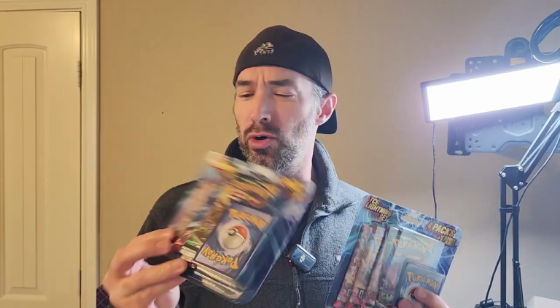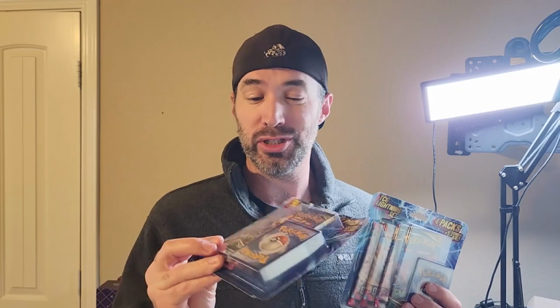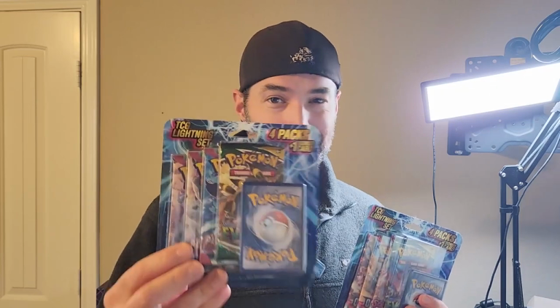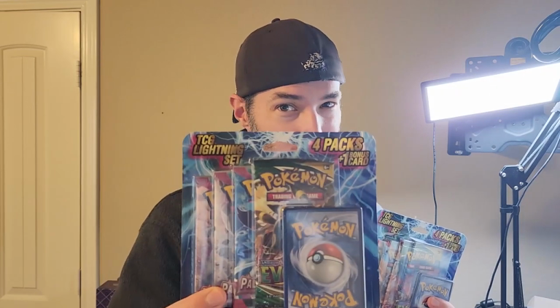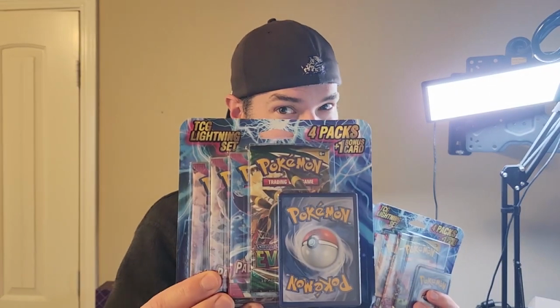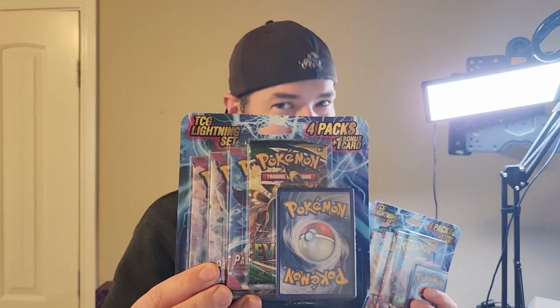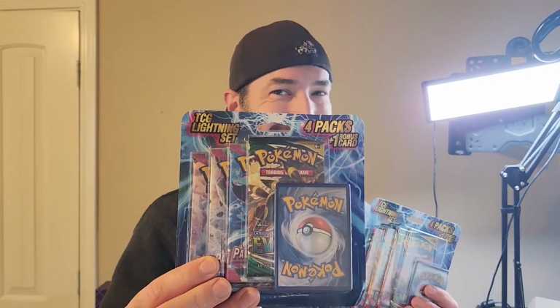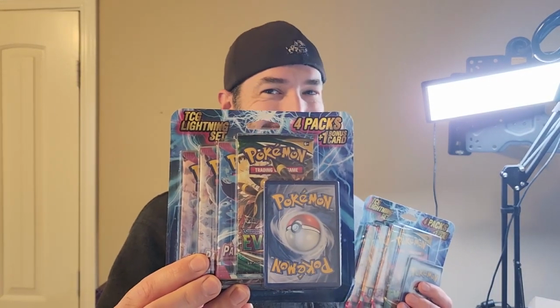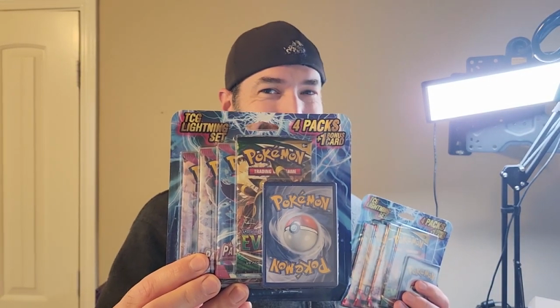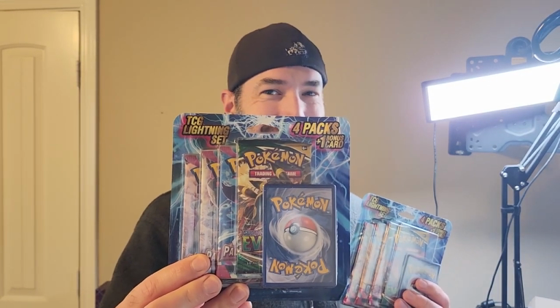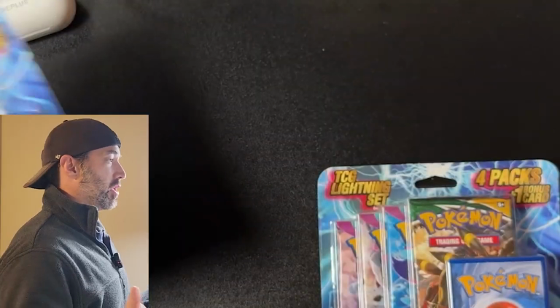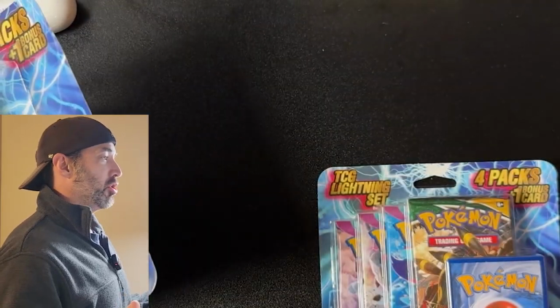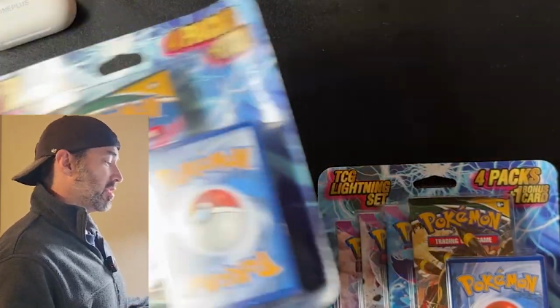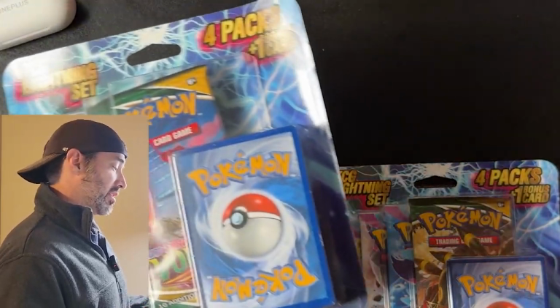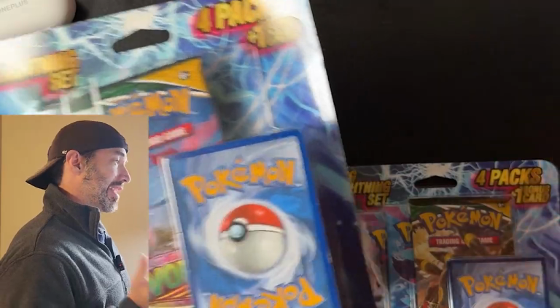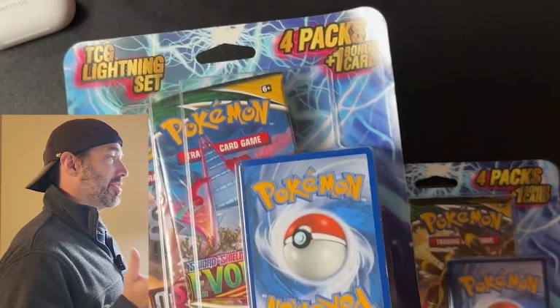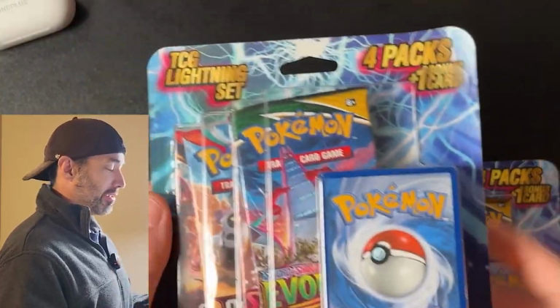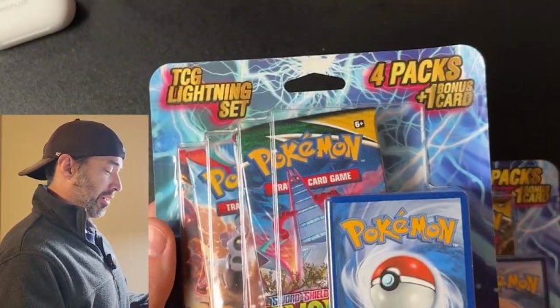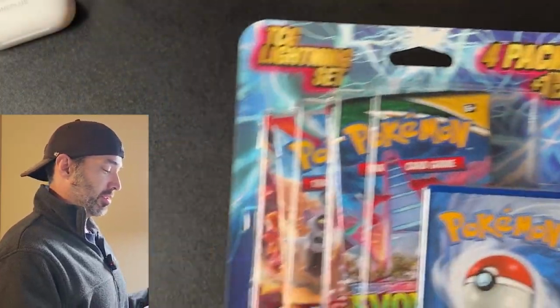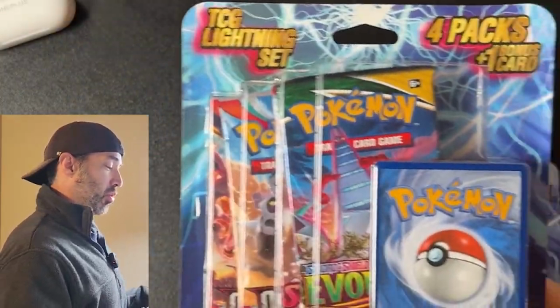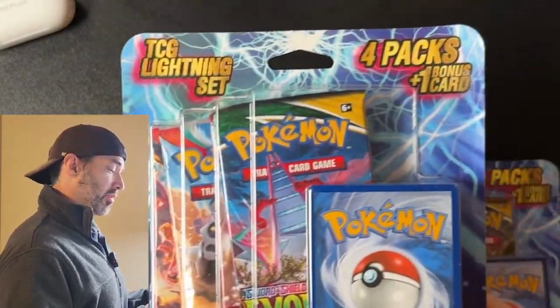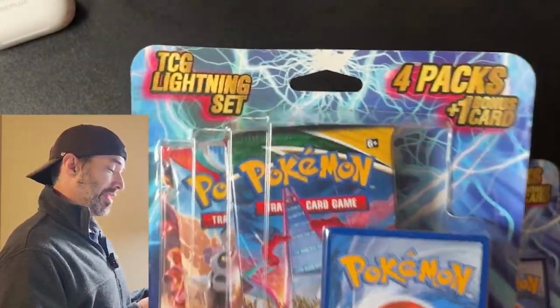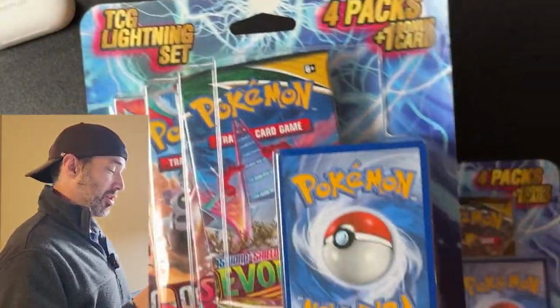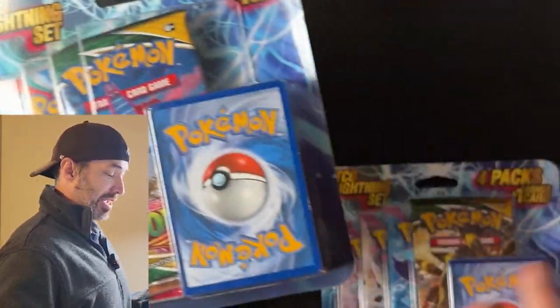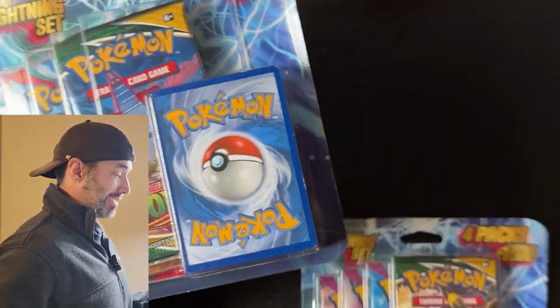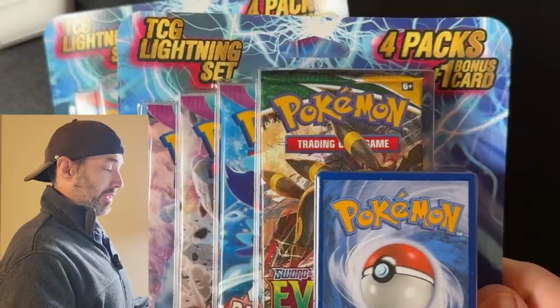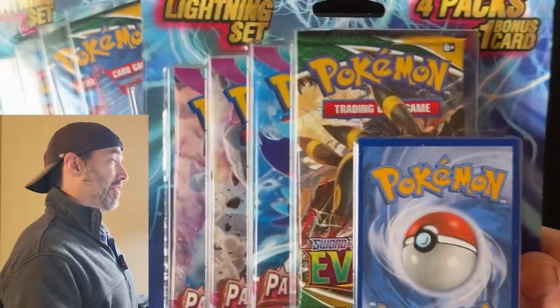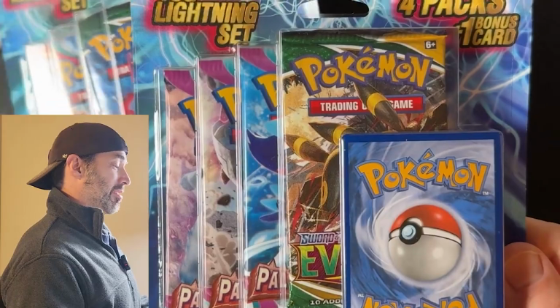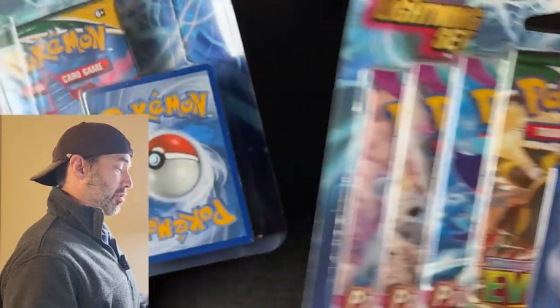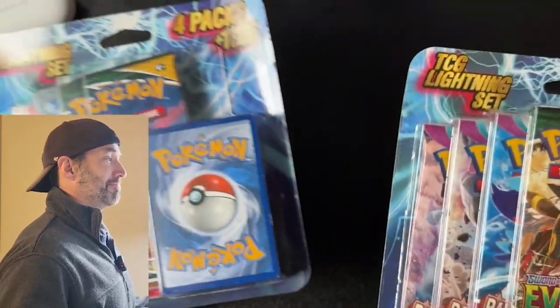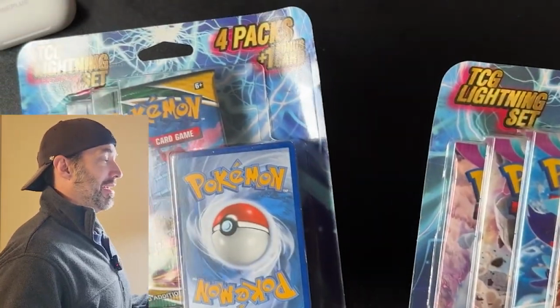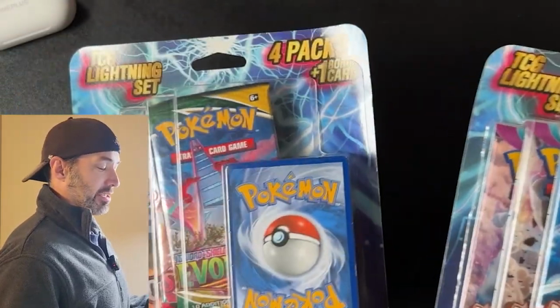Oh, and did I mention? Evolving Skies. Let's go. You know me — if I see Evolving Skies, I have to buy it. I walked into my local Walgreens the other day and saw these Lightning packs. They had Evolving Skies in them and I was like, you know what, I've got to get them.